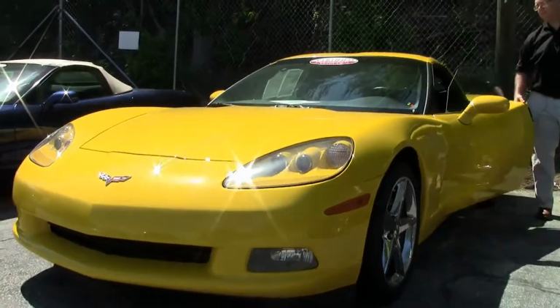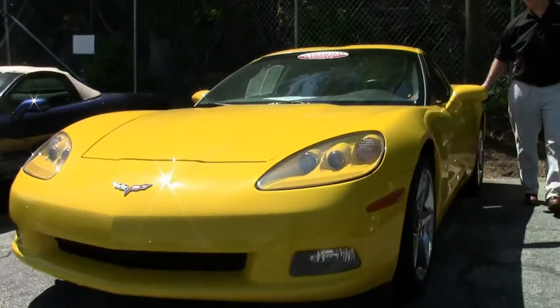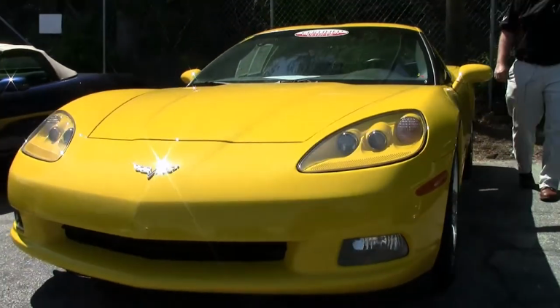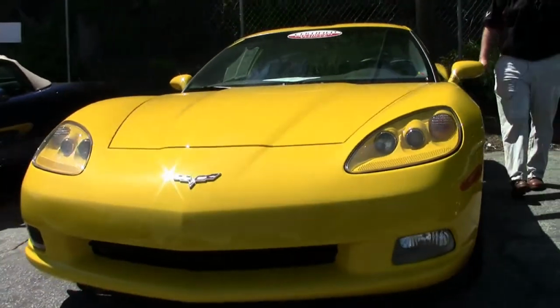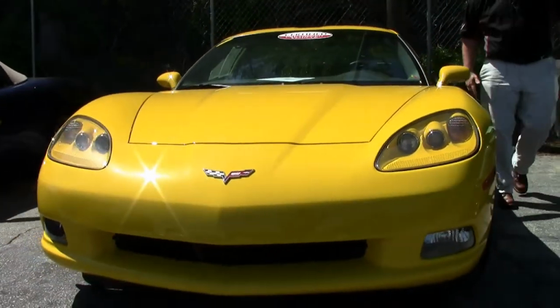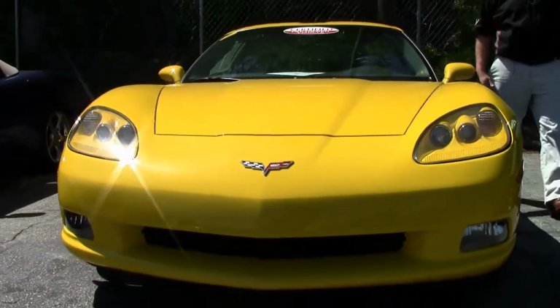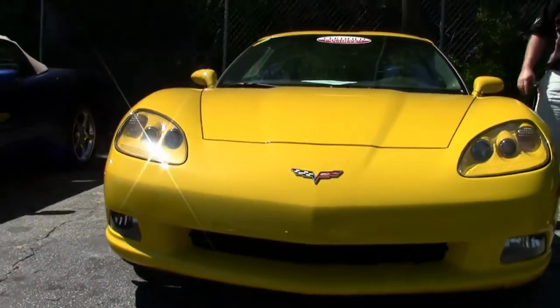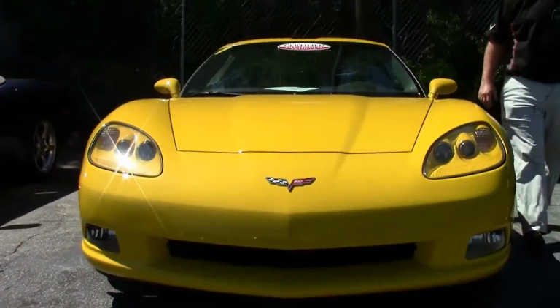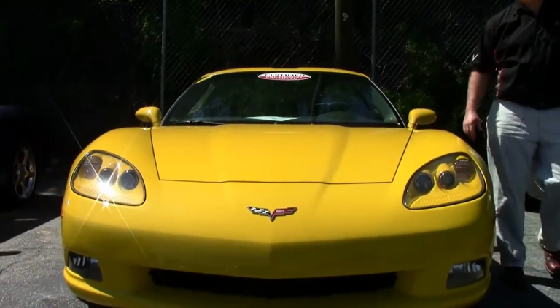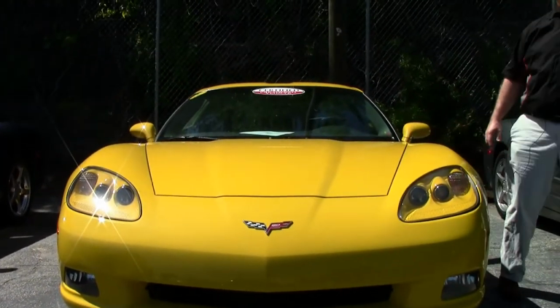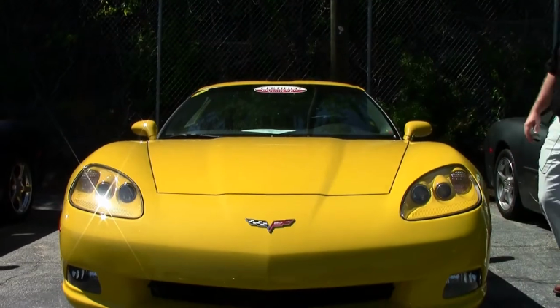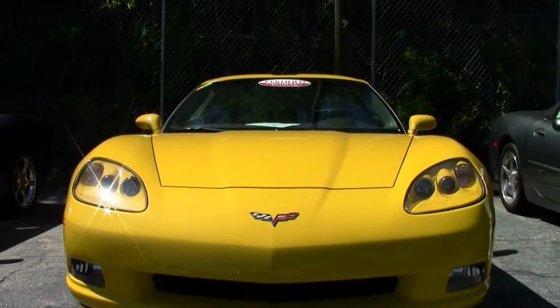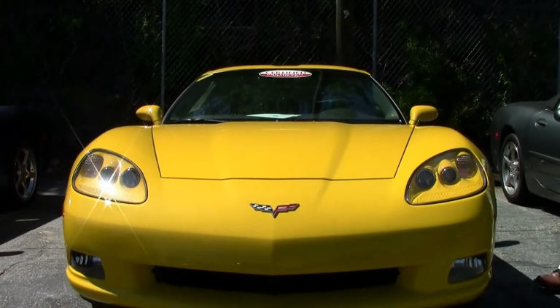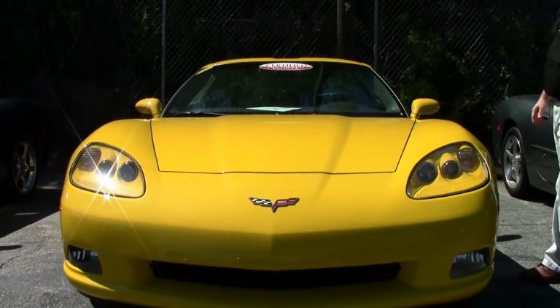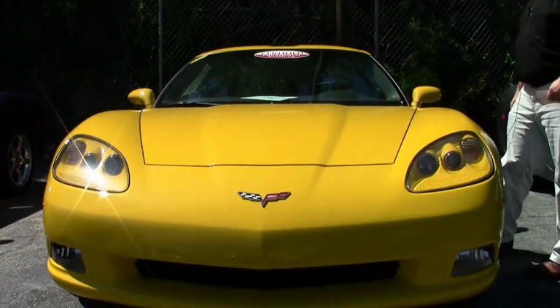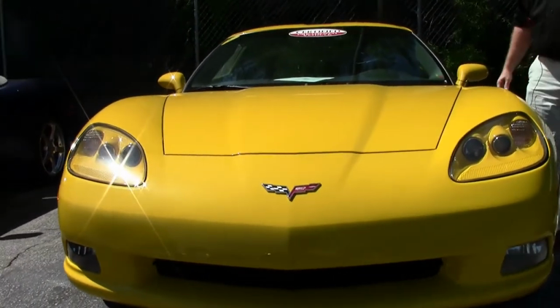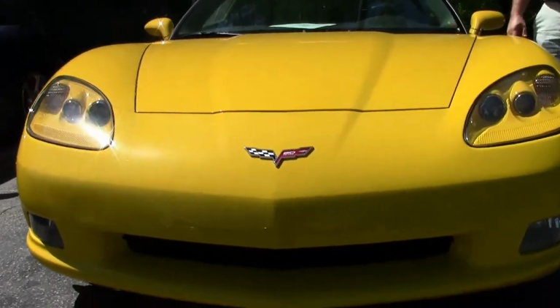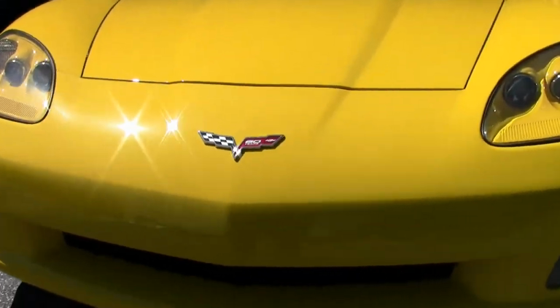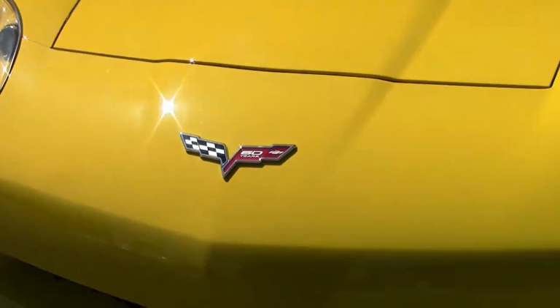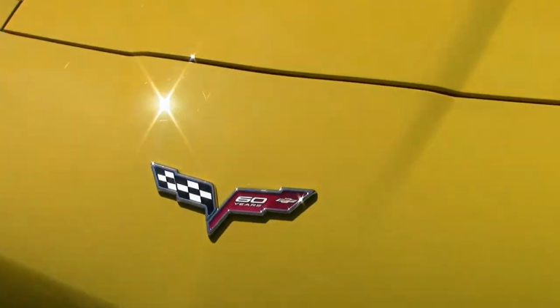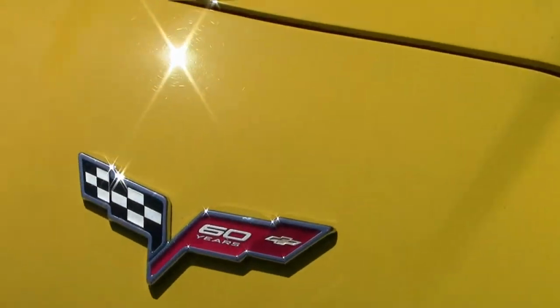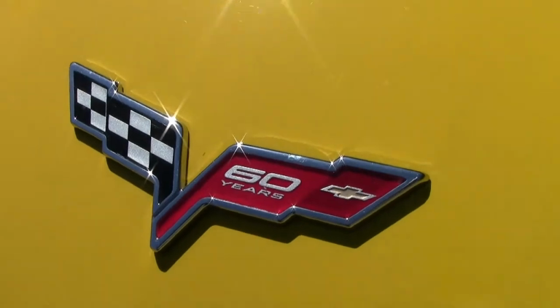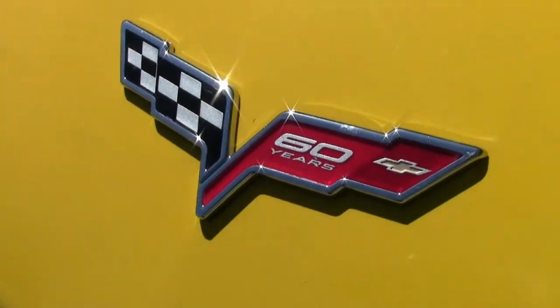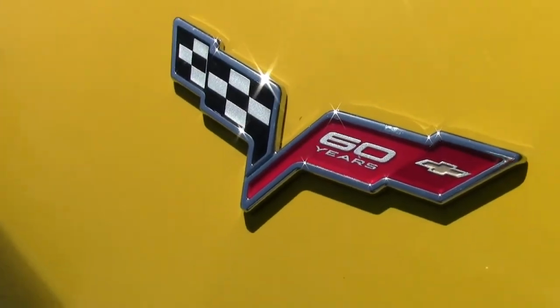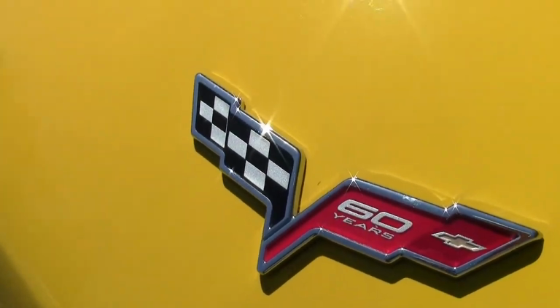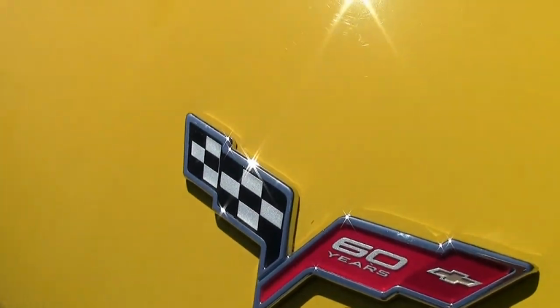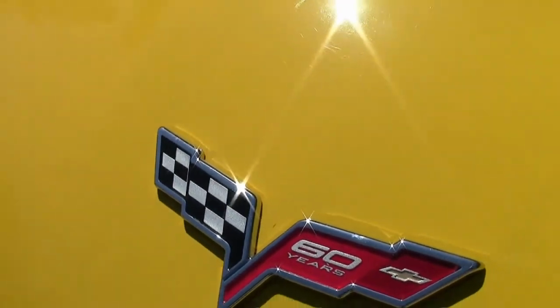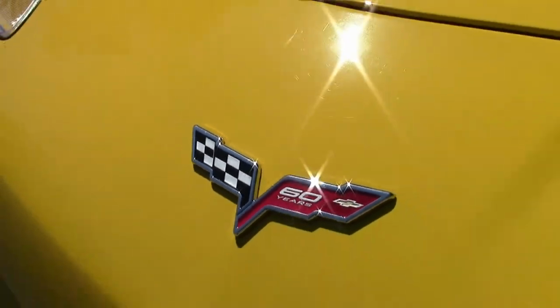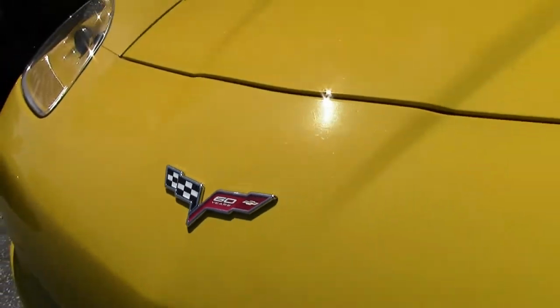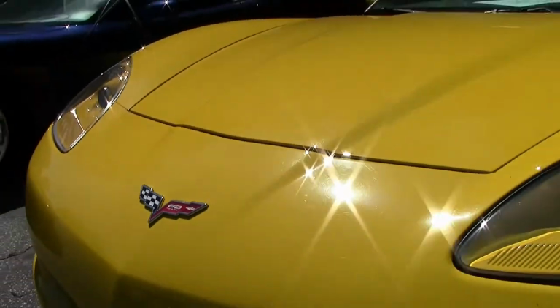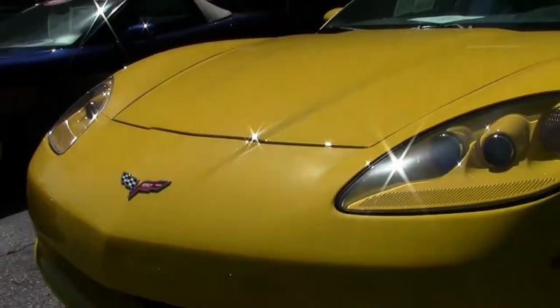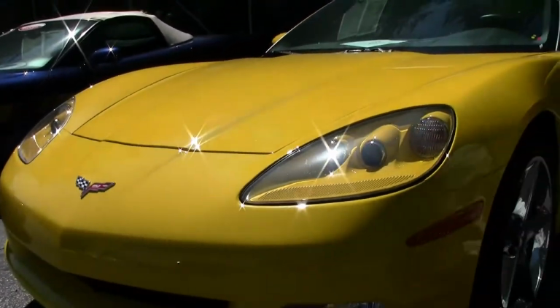This is a 2013. It just came into our inventory so we have not inspected and we are going through the process of fixing the things that we normally do on one of the cars when it comes in with only 17,000 miles on it. This car won't last very long.